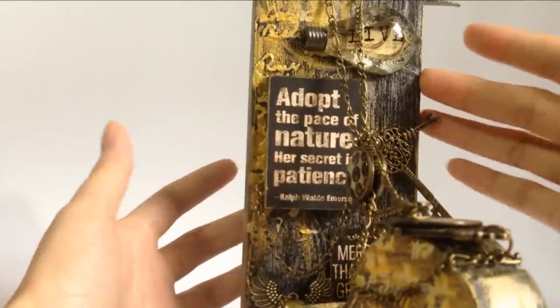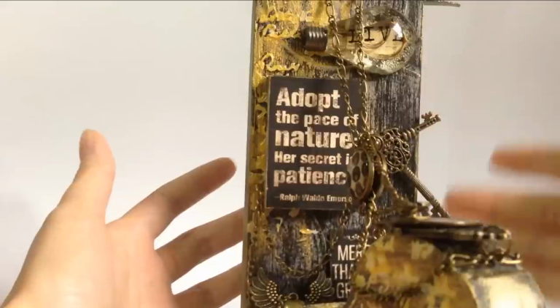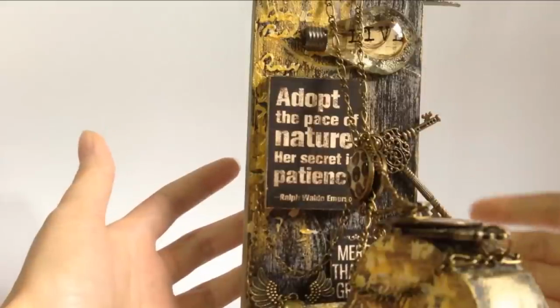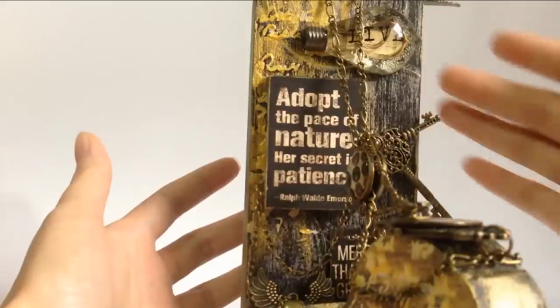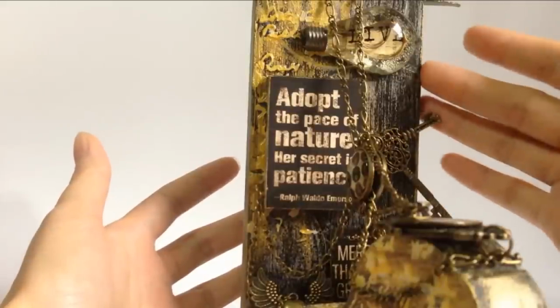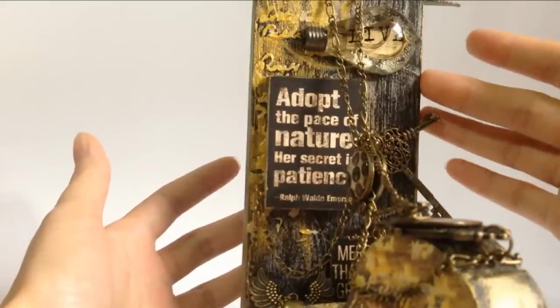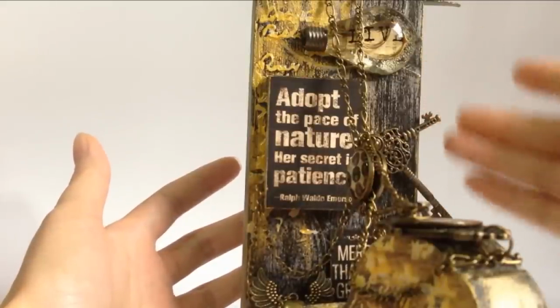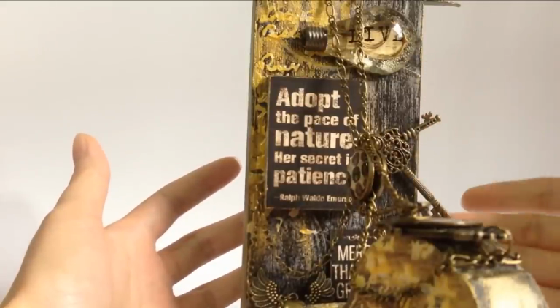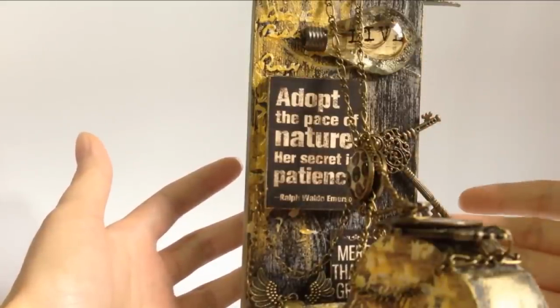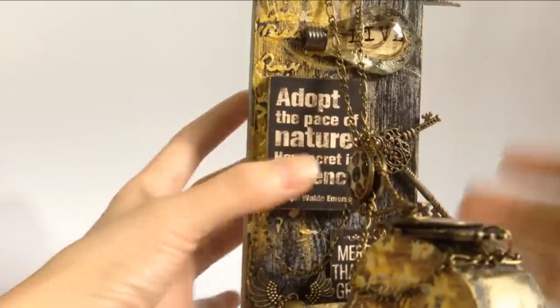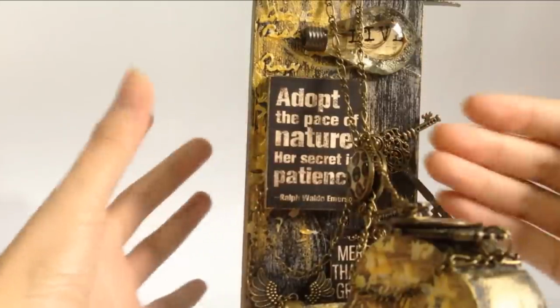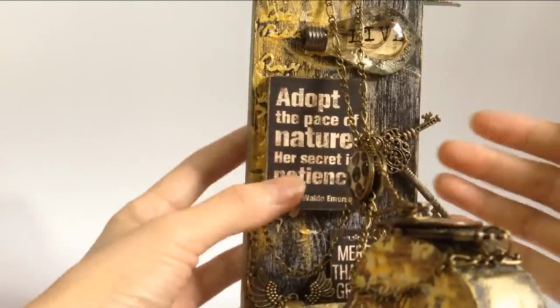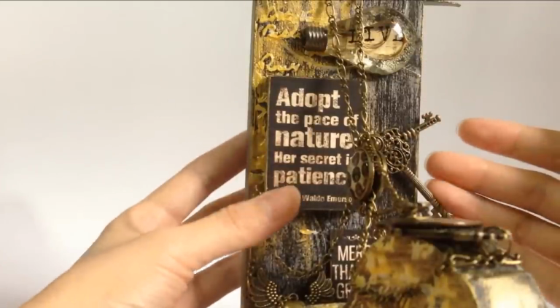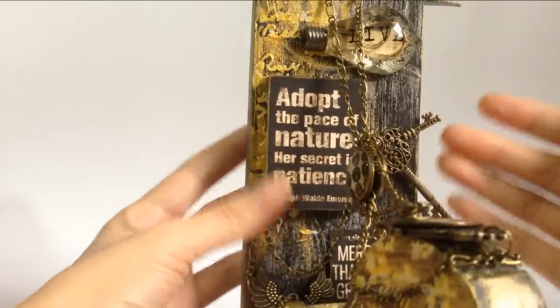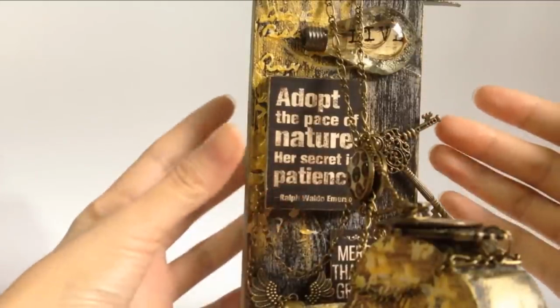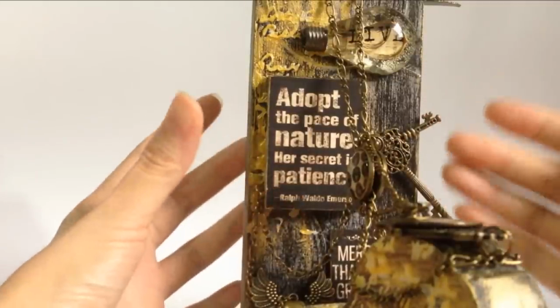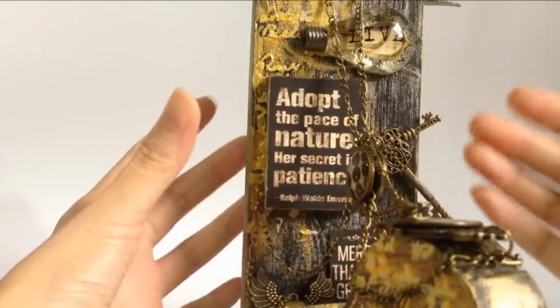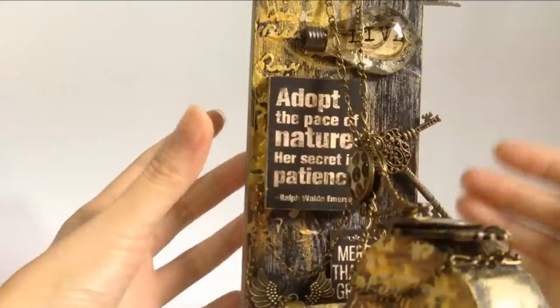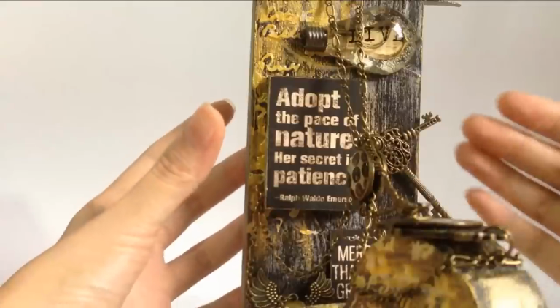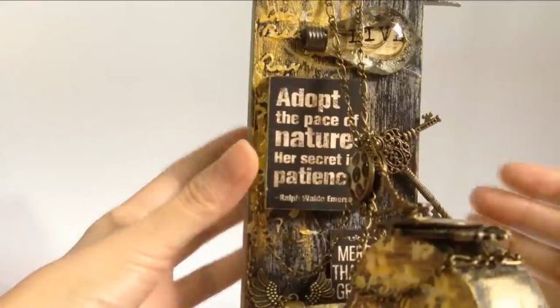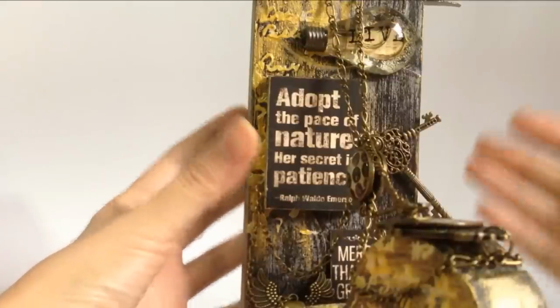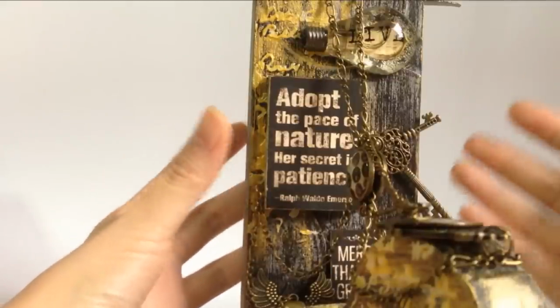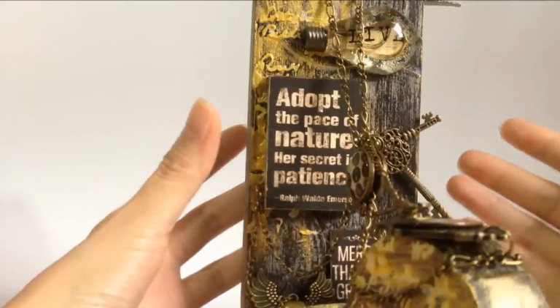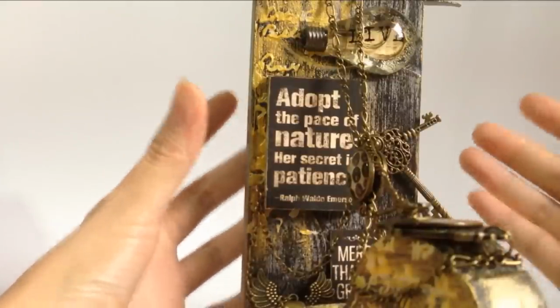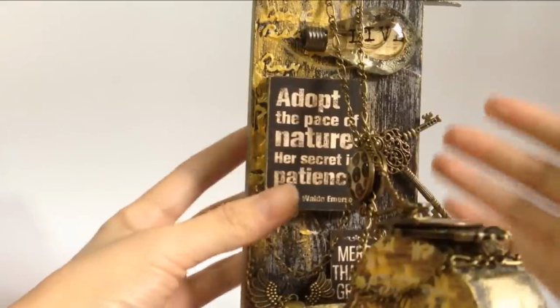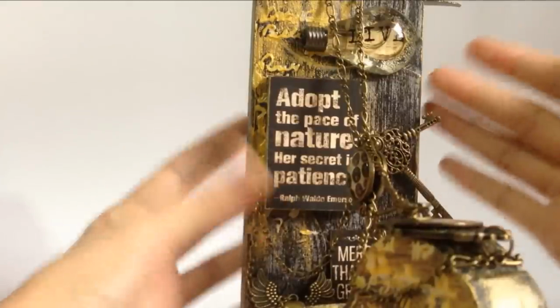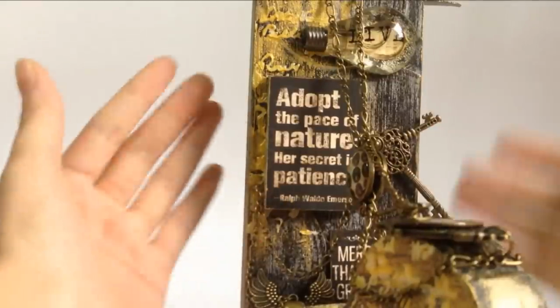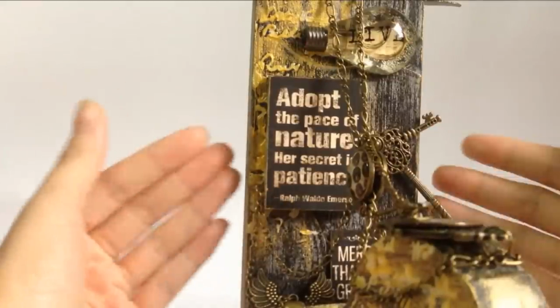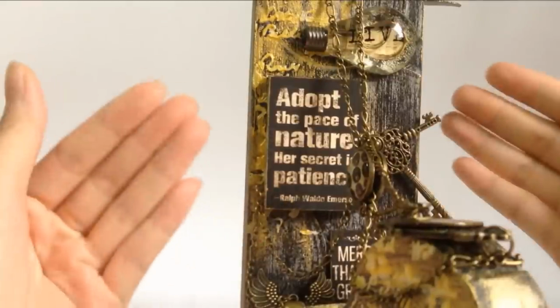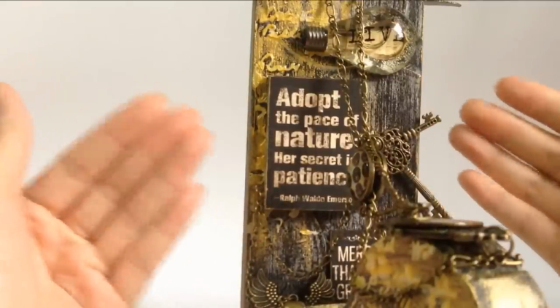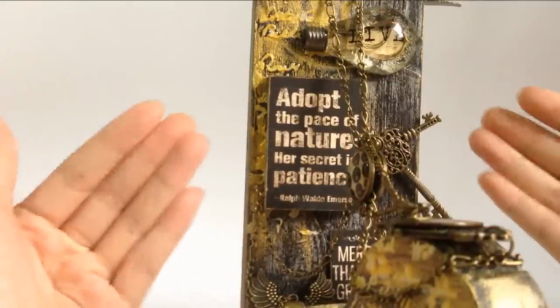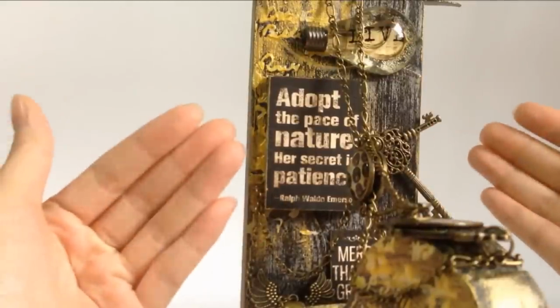Basically the idea is to let her know that timing is key and patience is key as well. Sometimes when you do certain things in your life, not only do you need to be patient, but you also need to find the right timing to act.